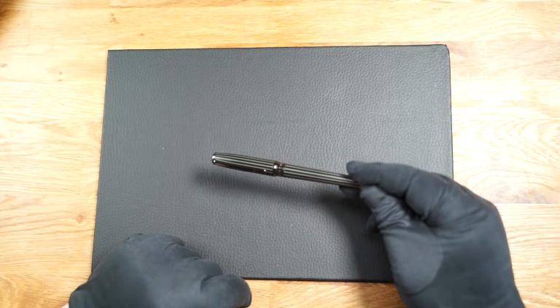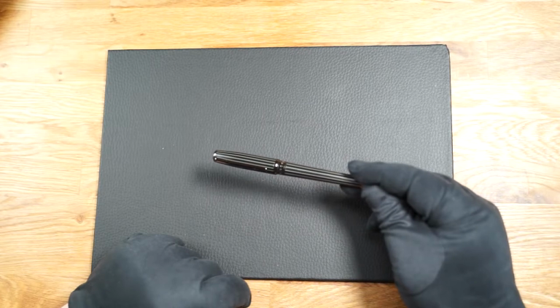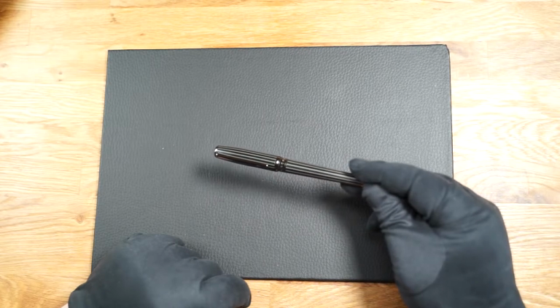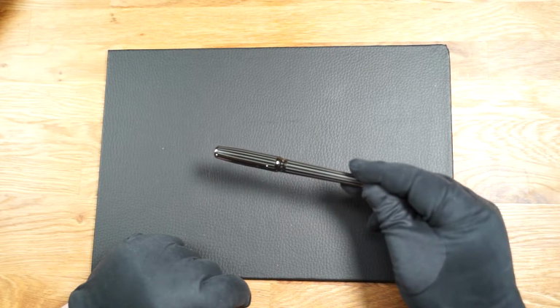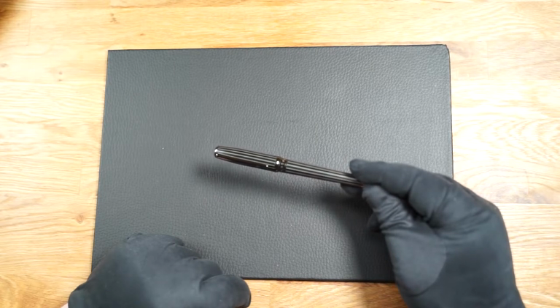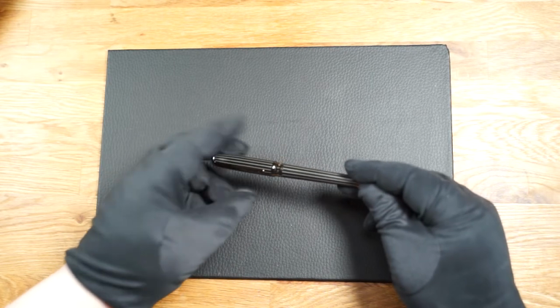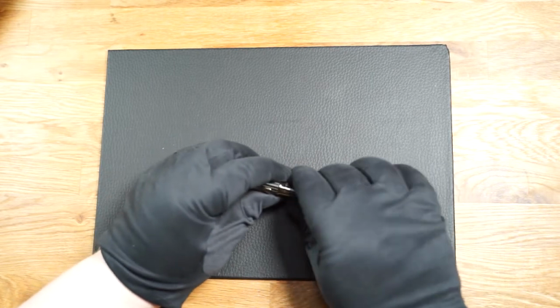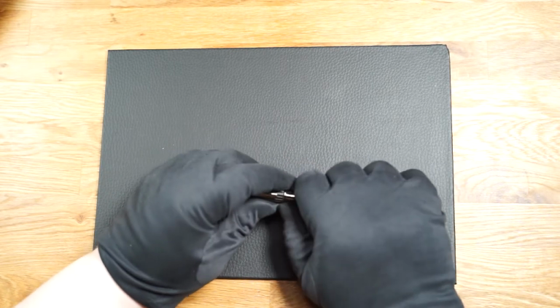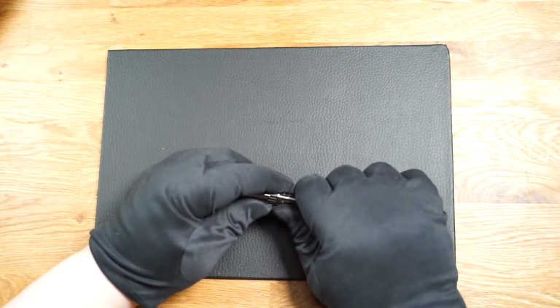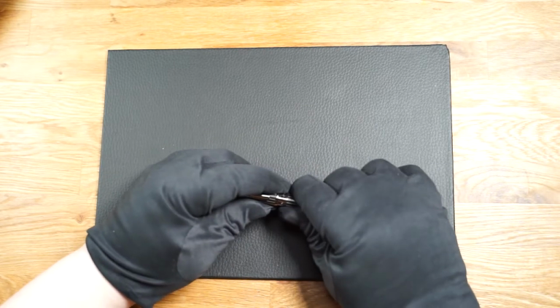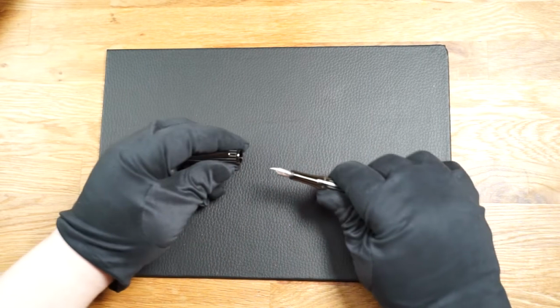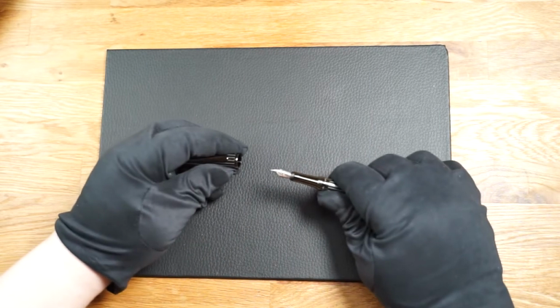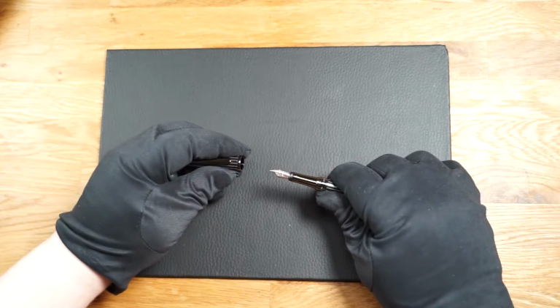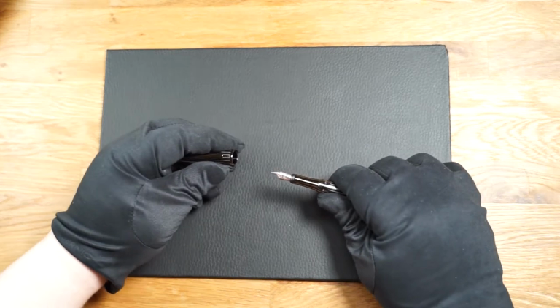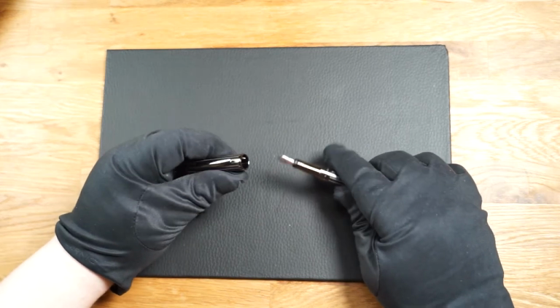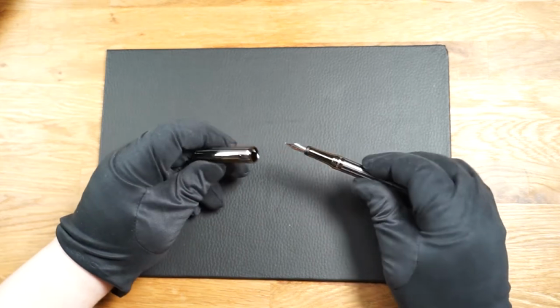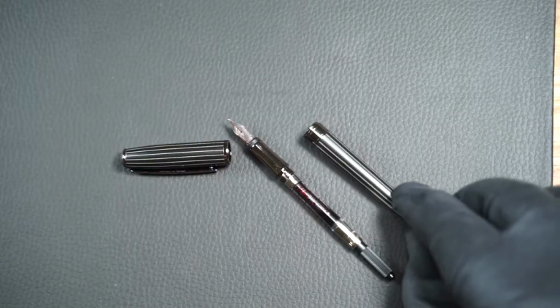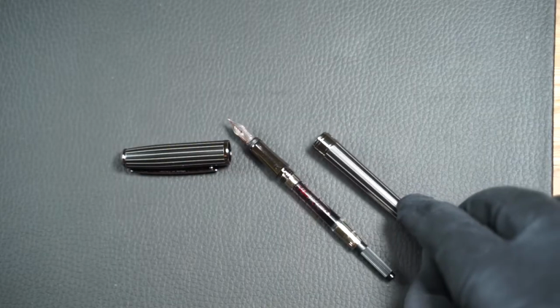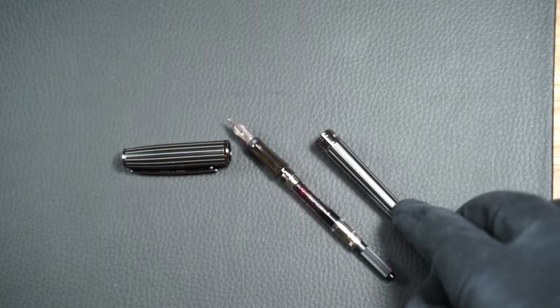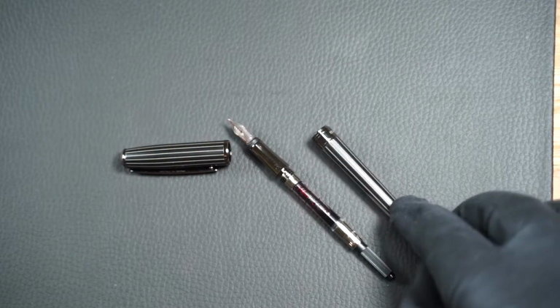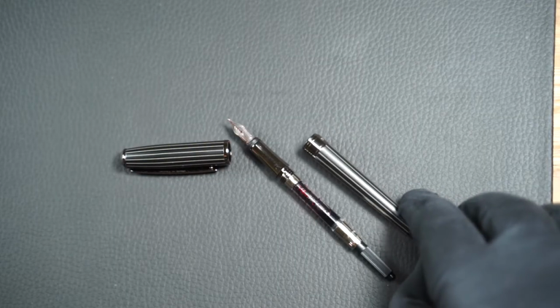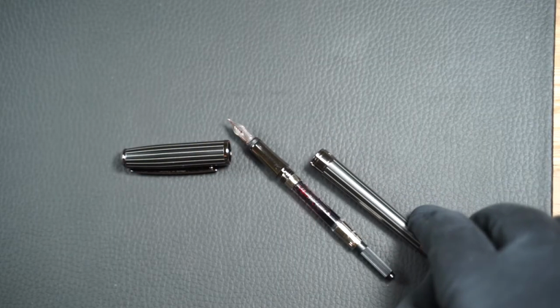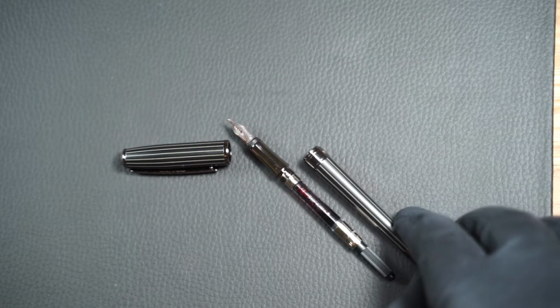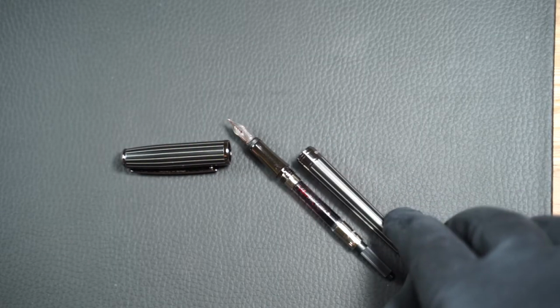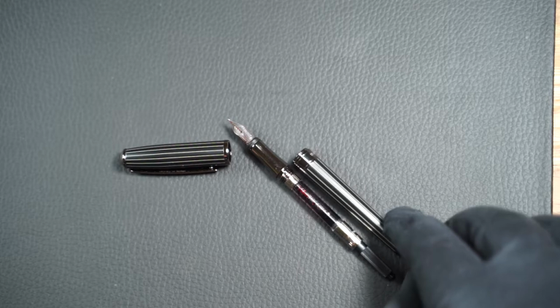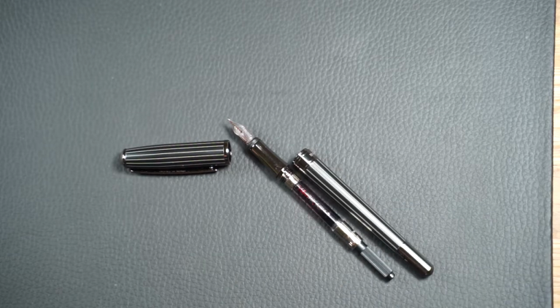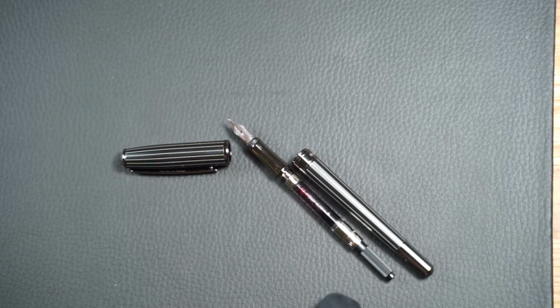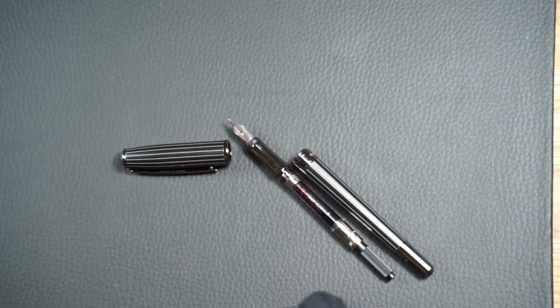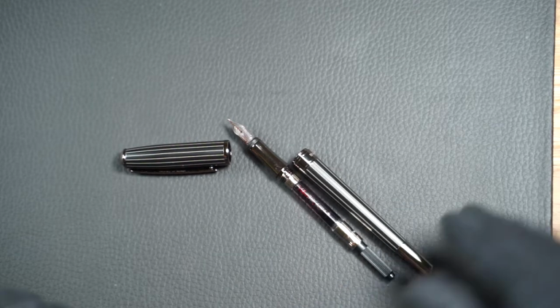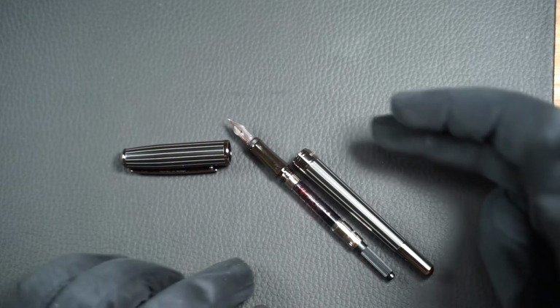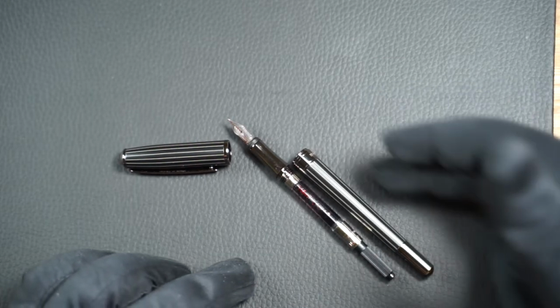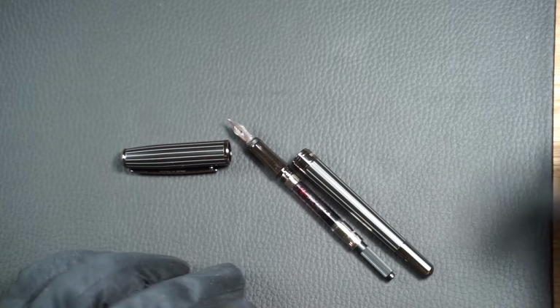In the course of time, however, this will certainly become a little easier, but the cap will certainly not really loosen. When screwed open, it shows that the fountain pen is long enough for a standard ink converter to fit comfortably inside.